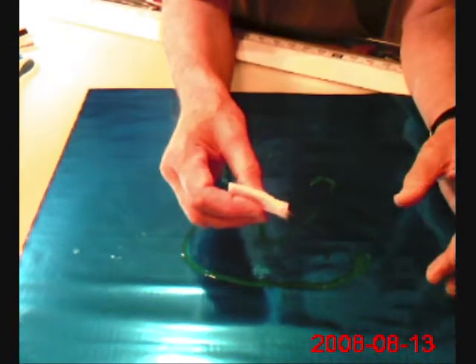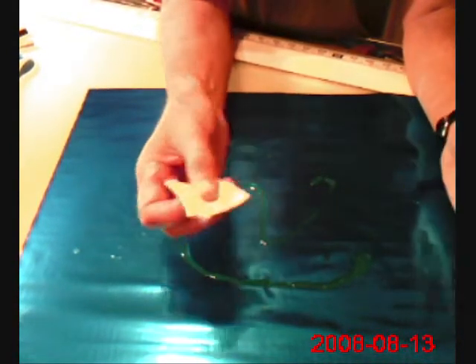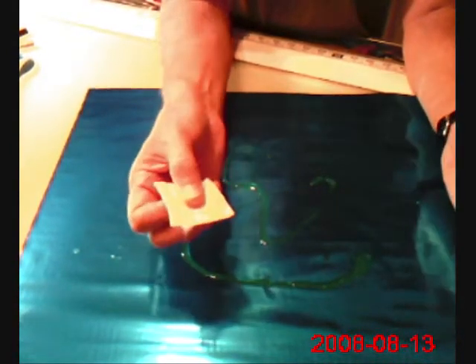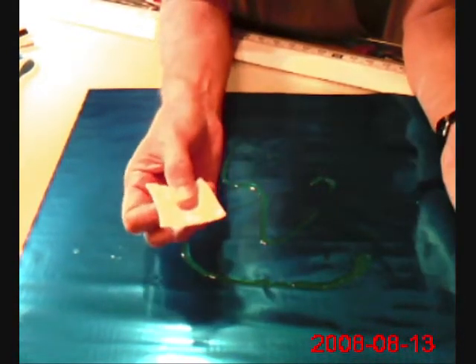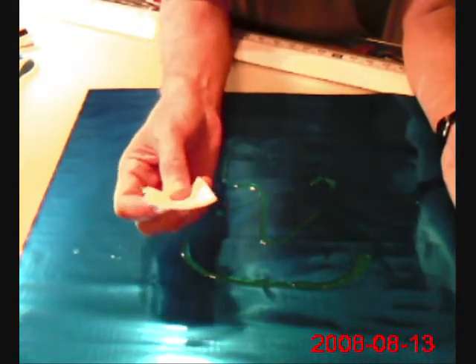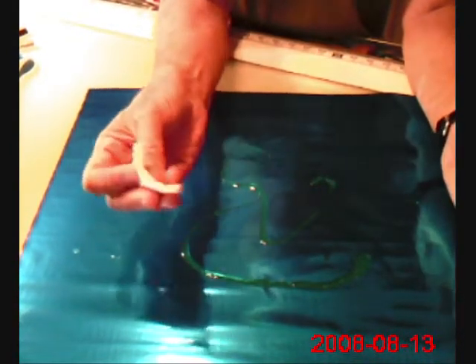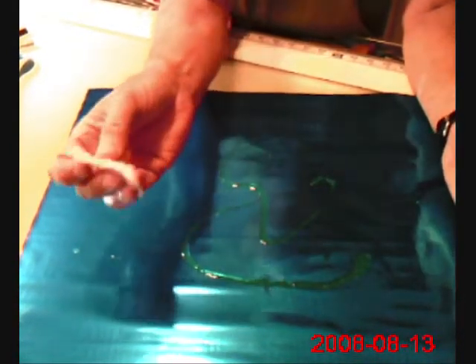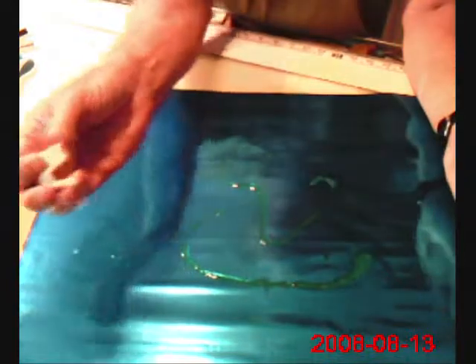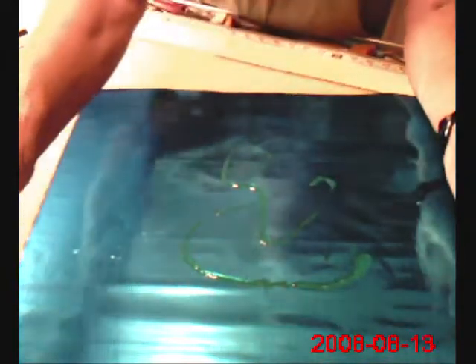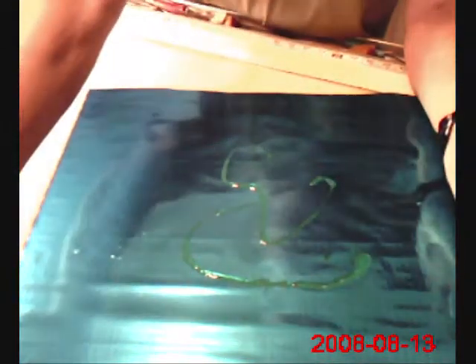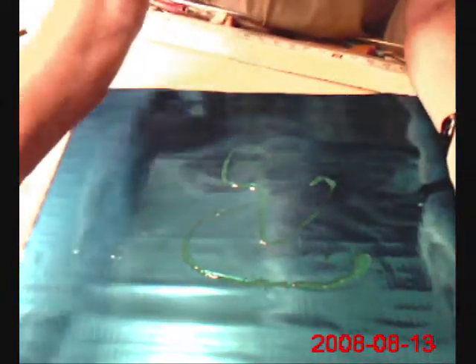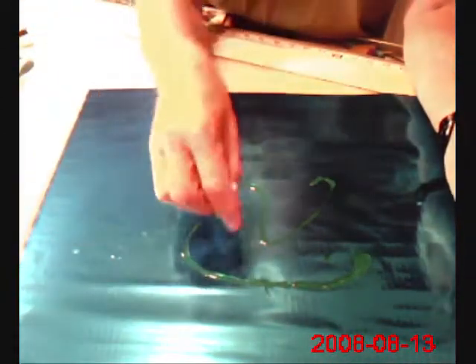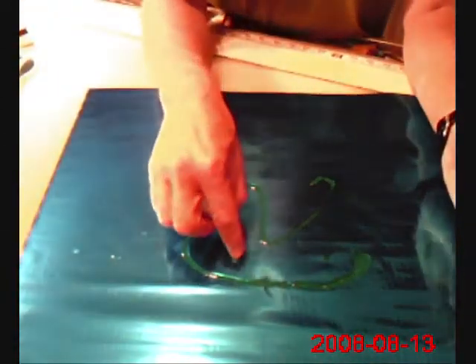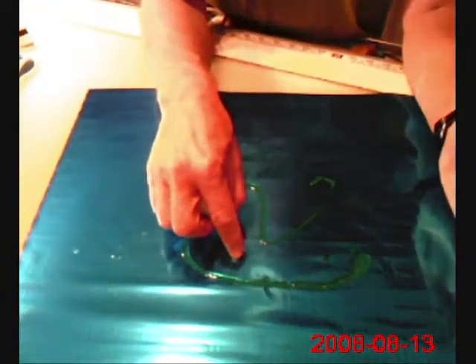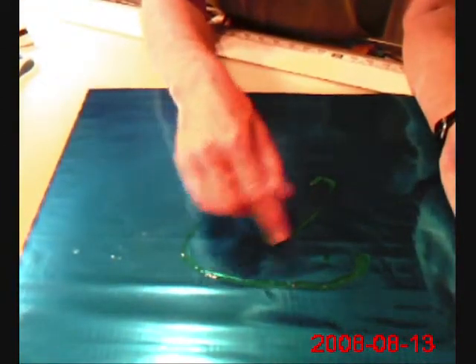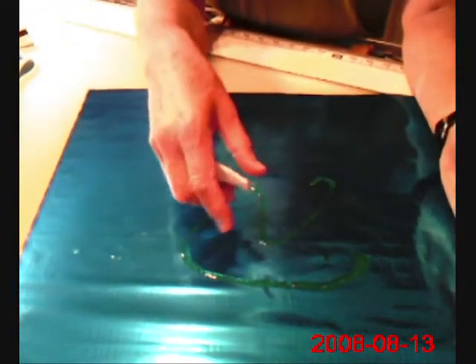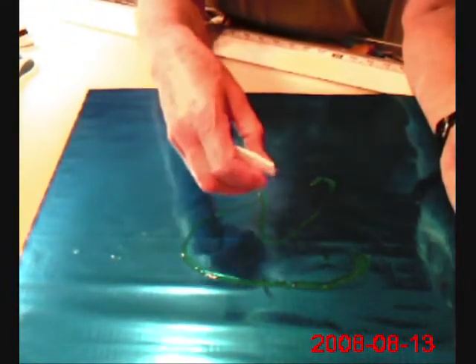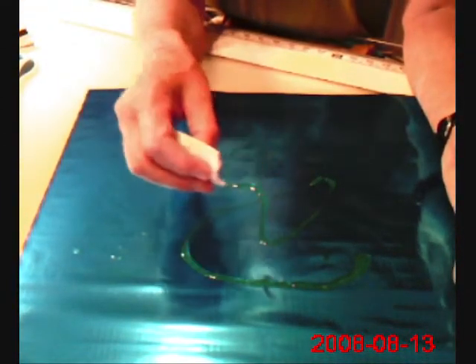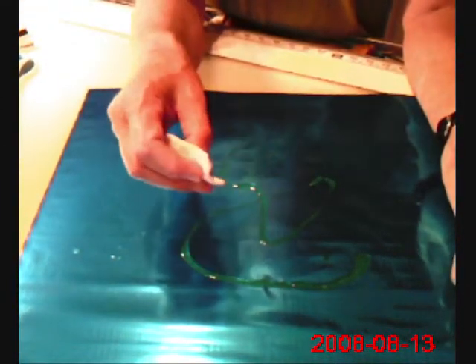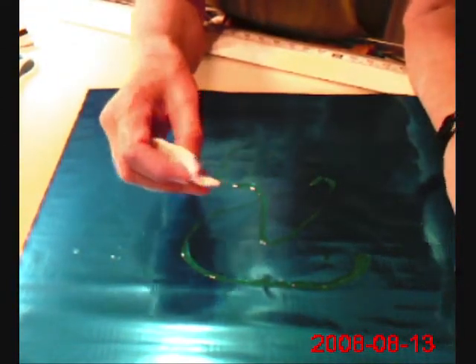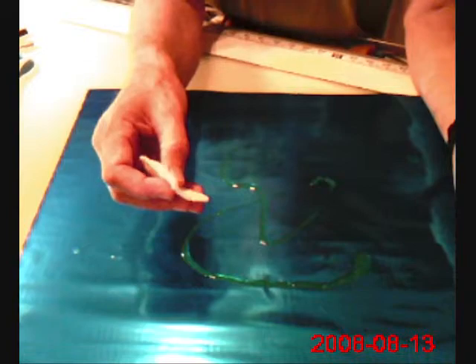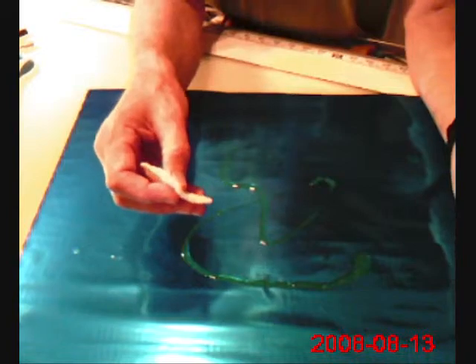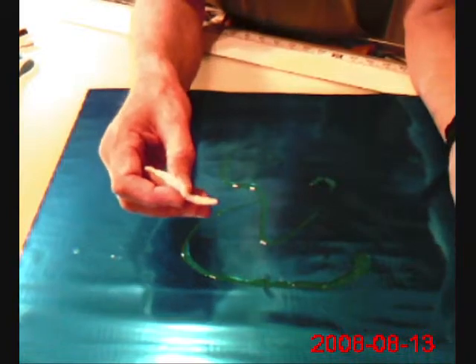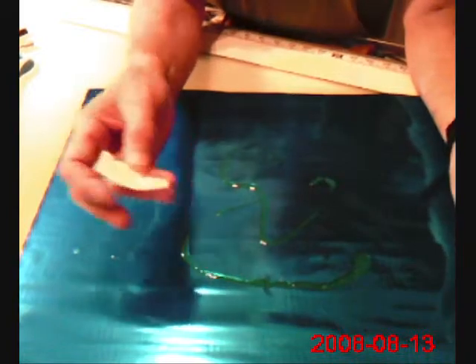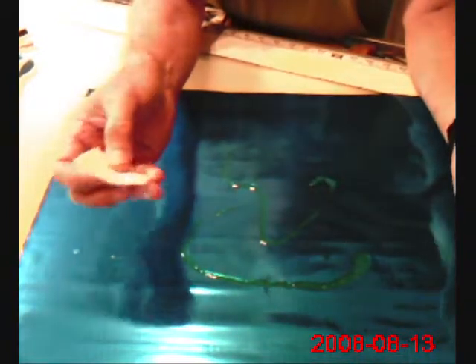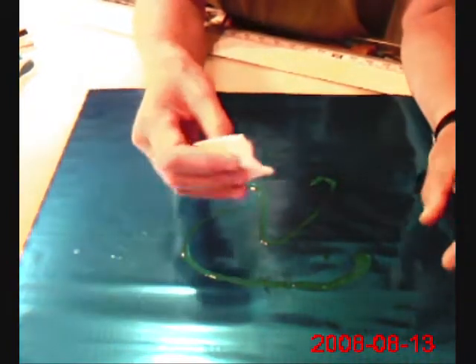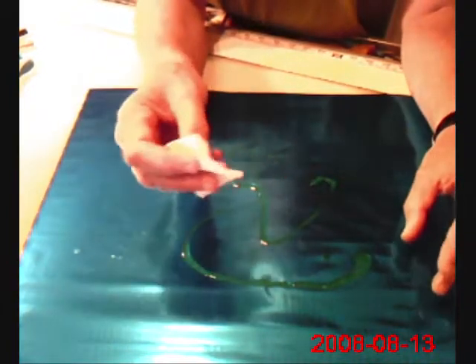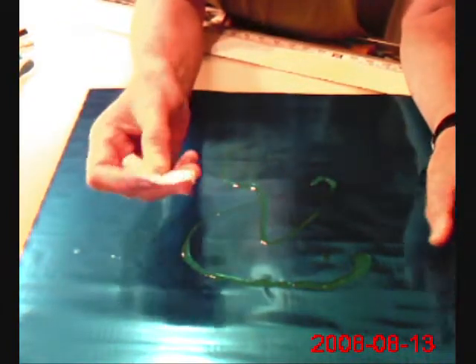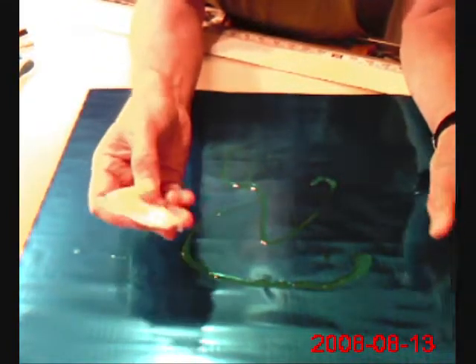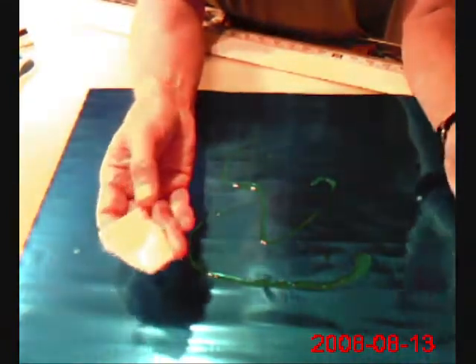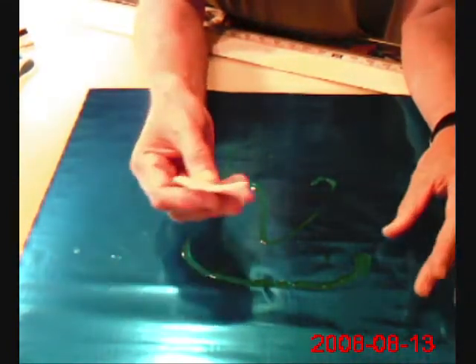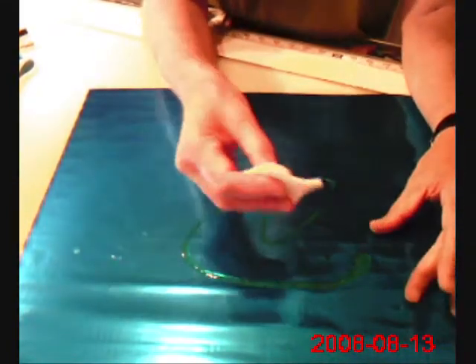You can use household bleach as well — it's just not as strong and it doesn't stay put. It runs and is more difficult to control. So this gel style seems to be better.